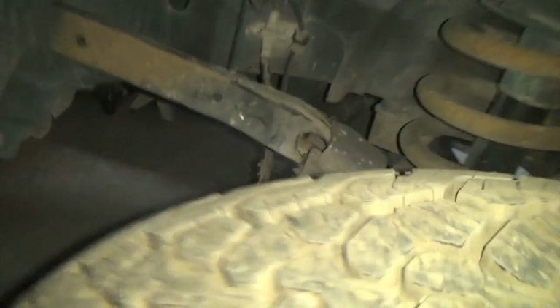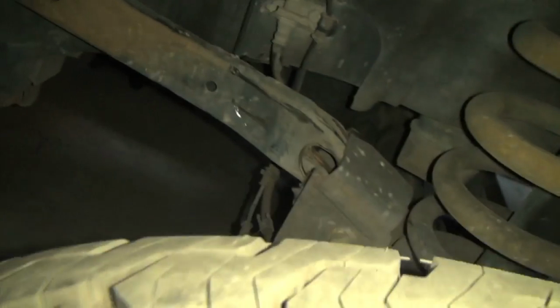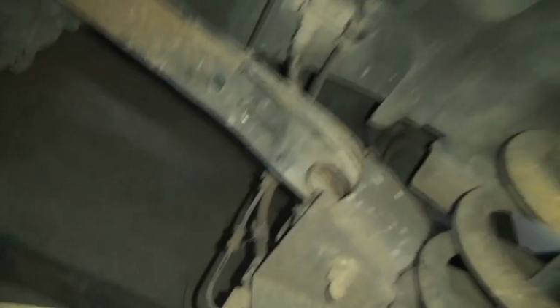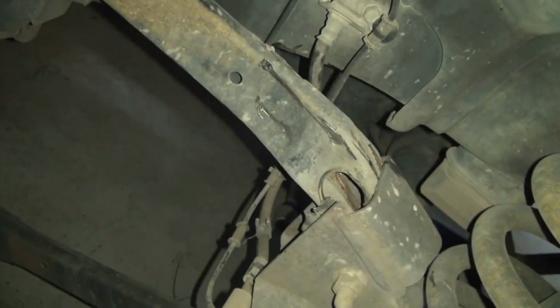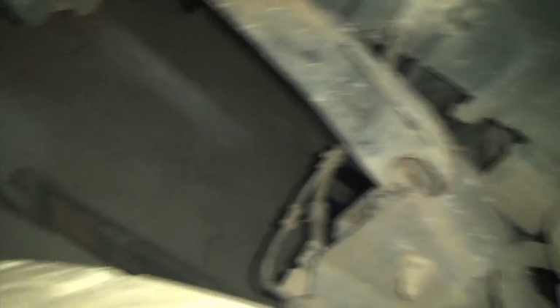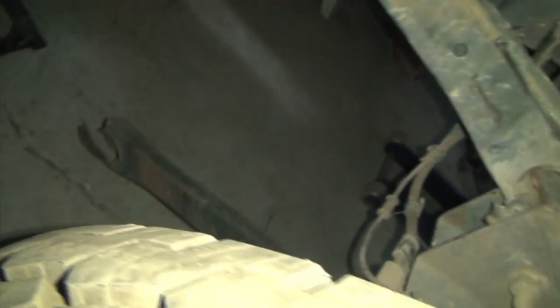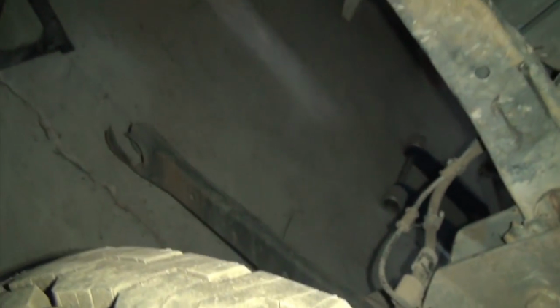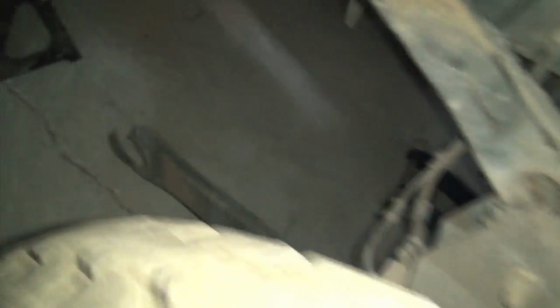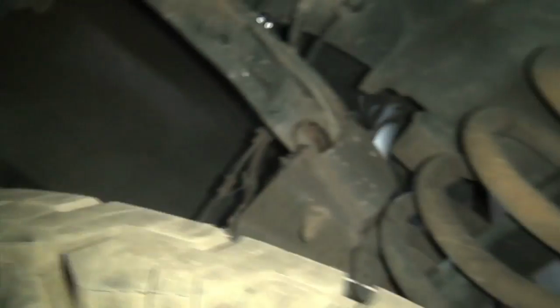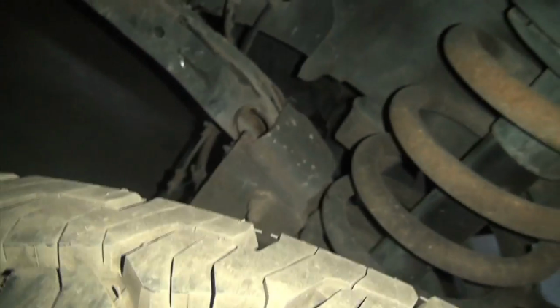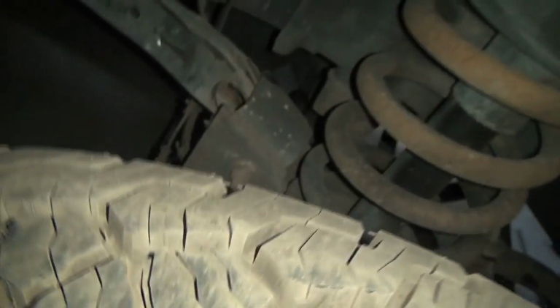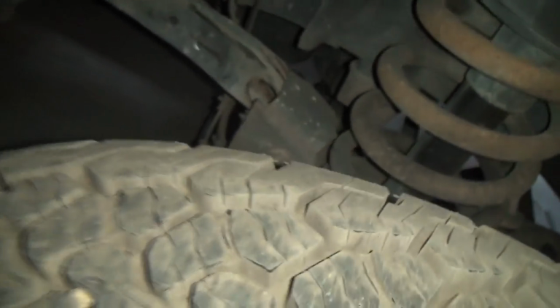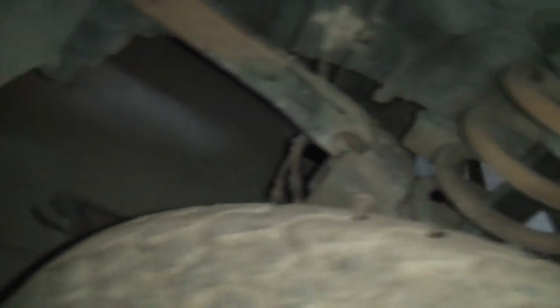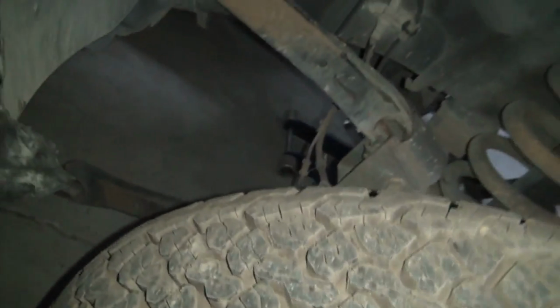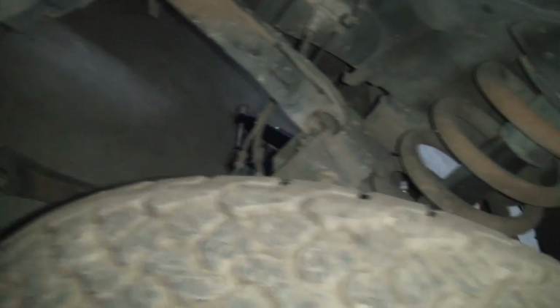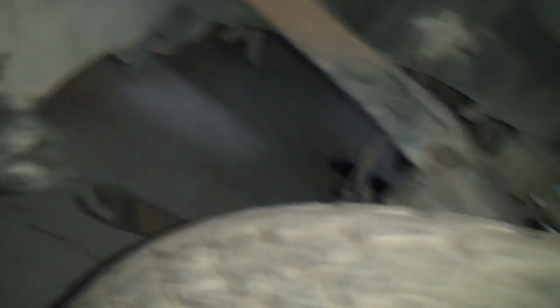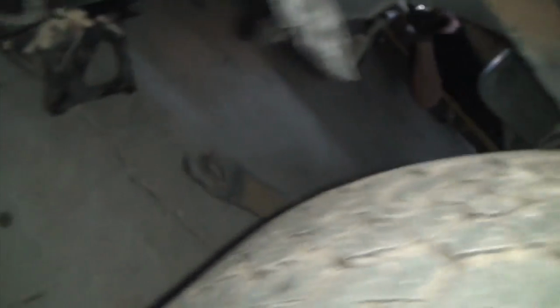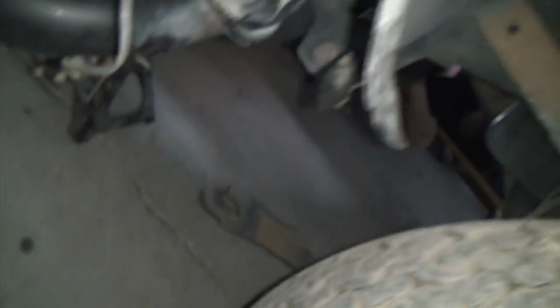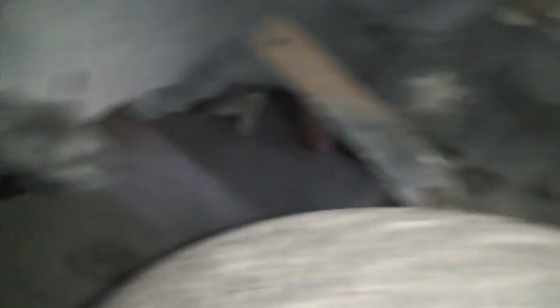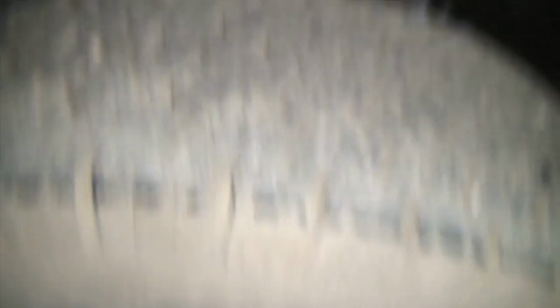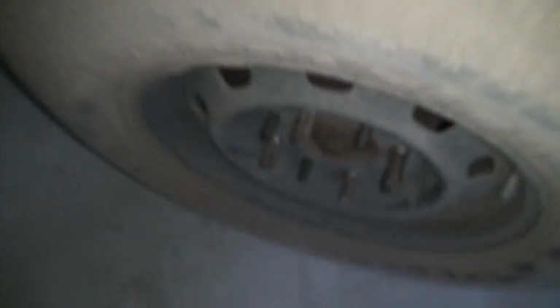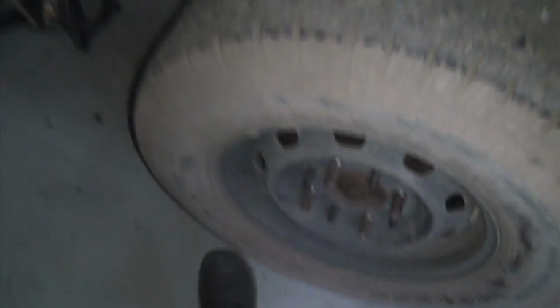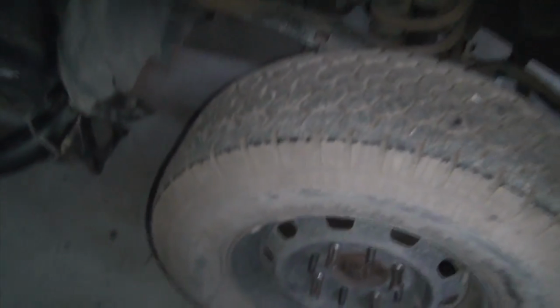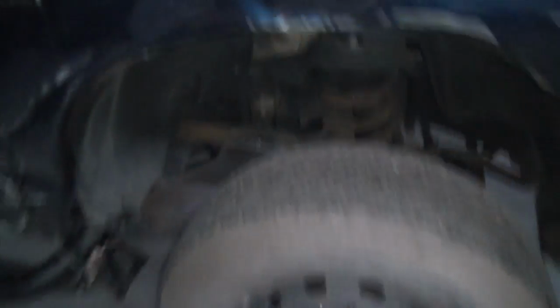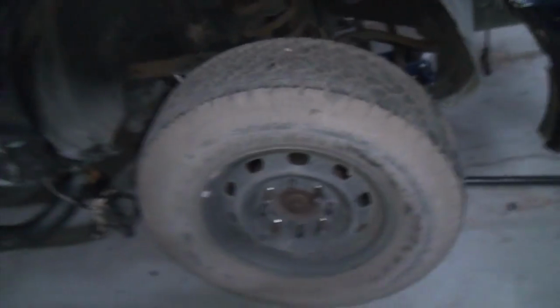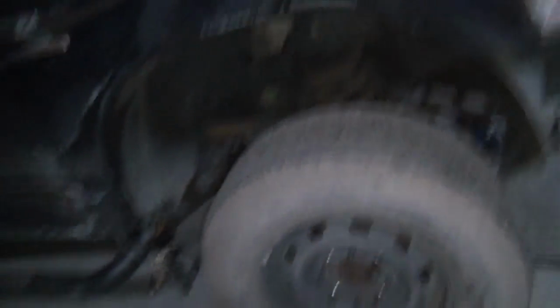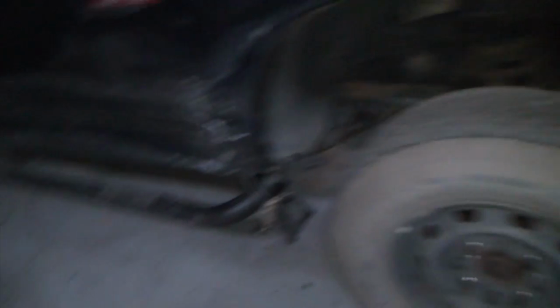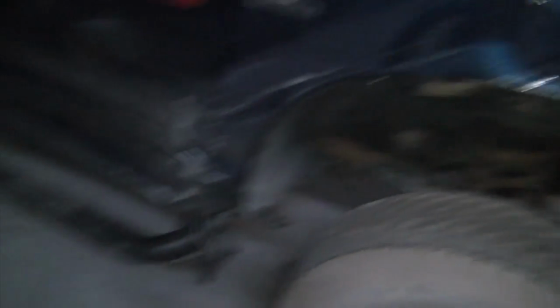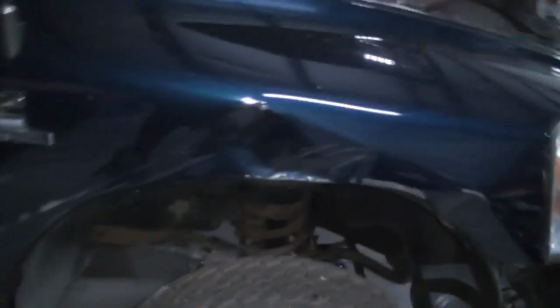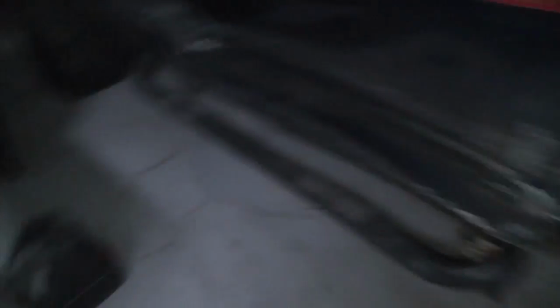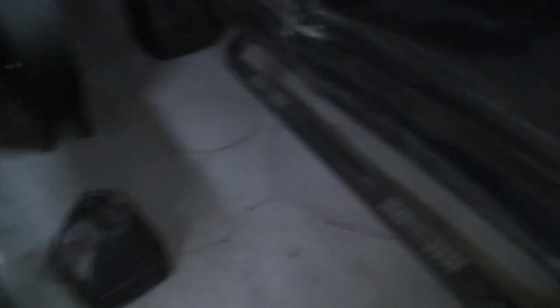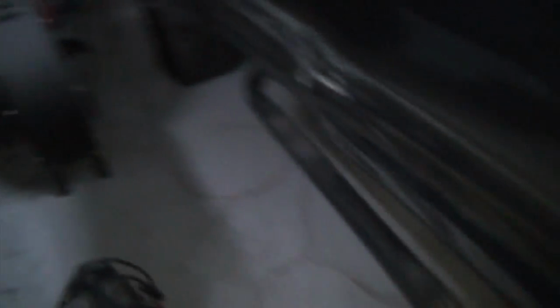Those control arms are all messed up, so you gotta yank all that crap out, drop the axle down and get the new ones in there so we could at least move it around.